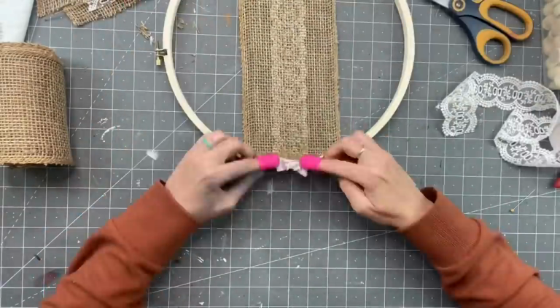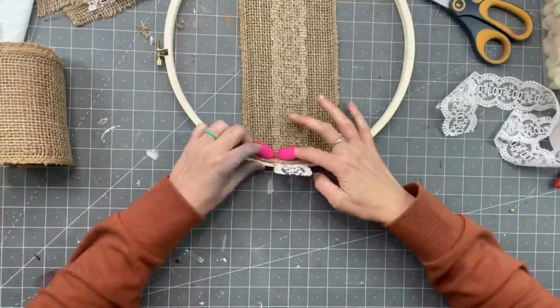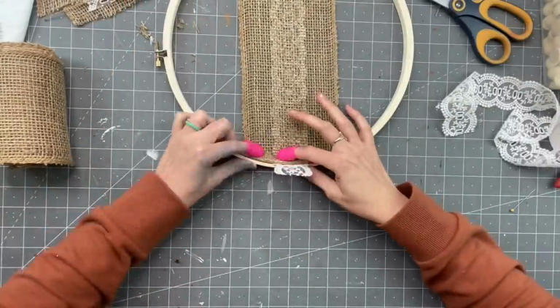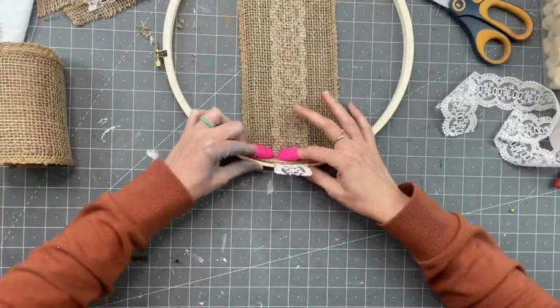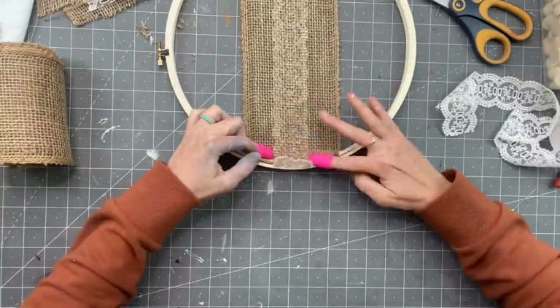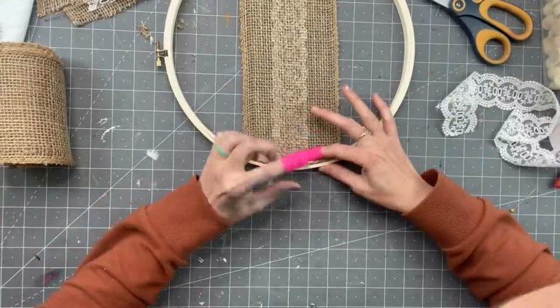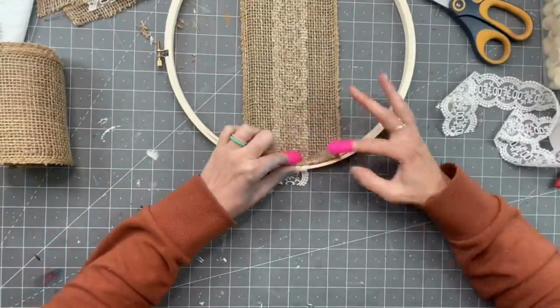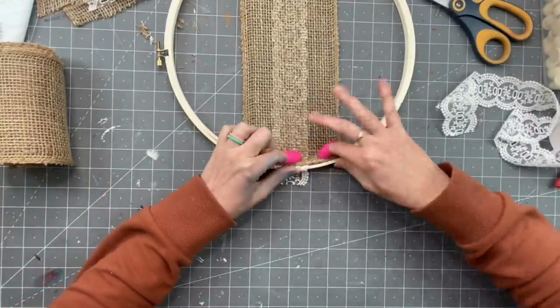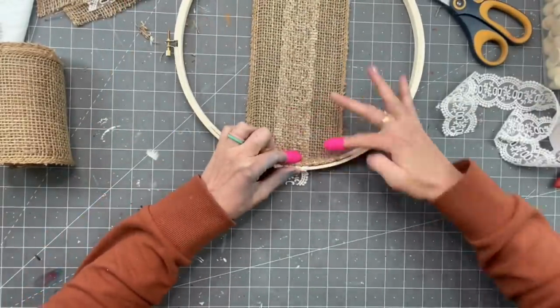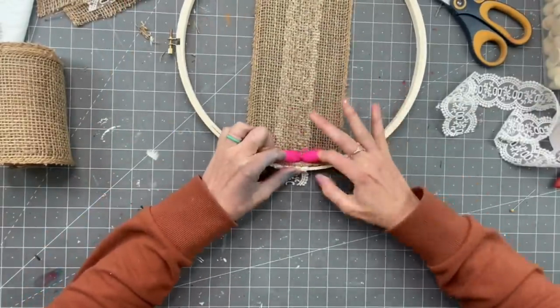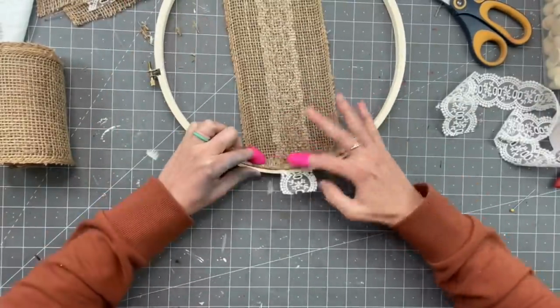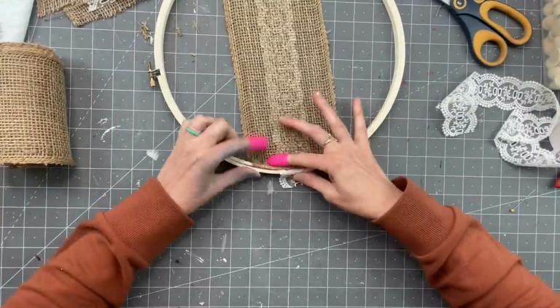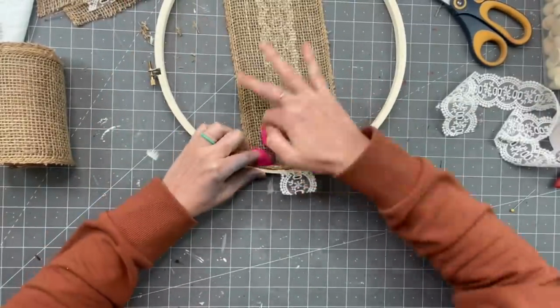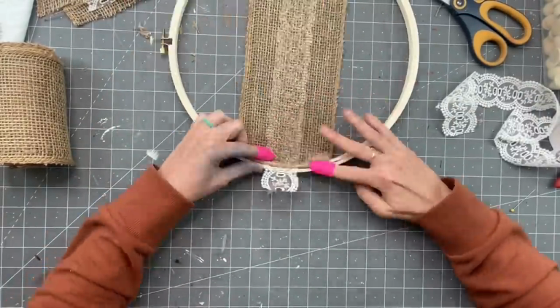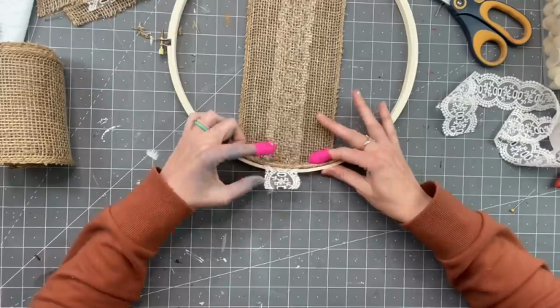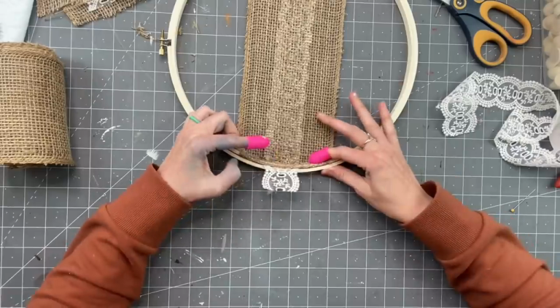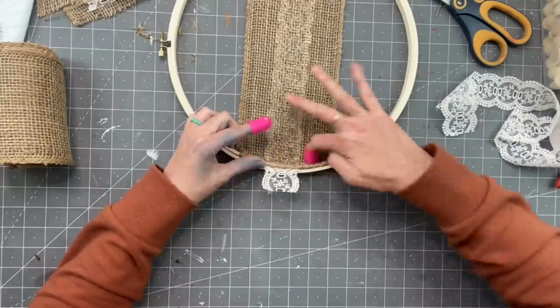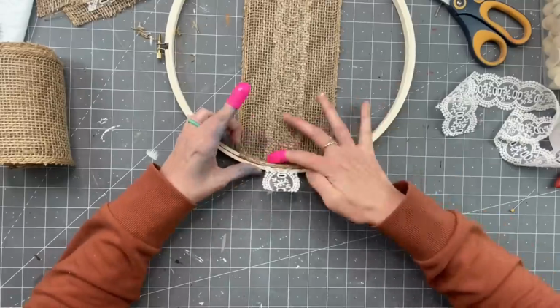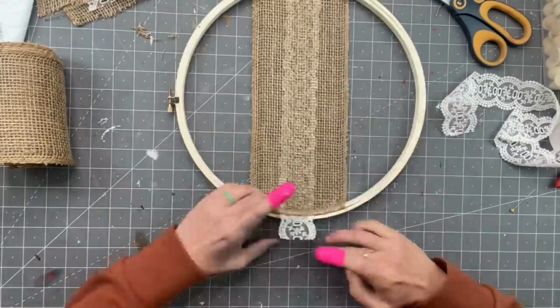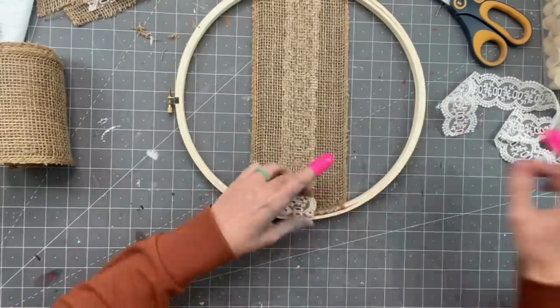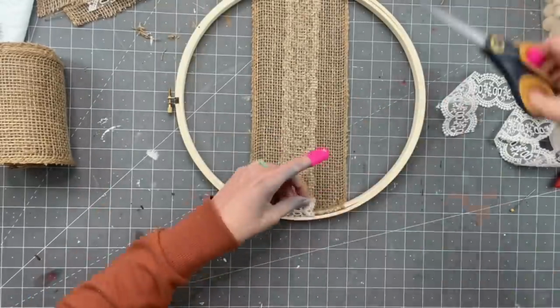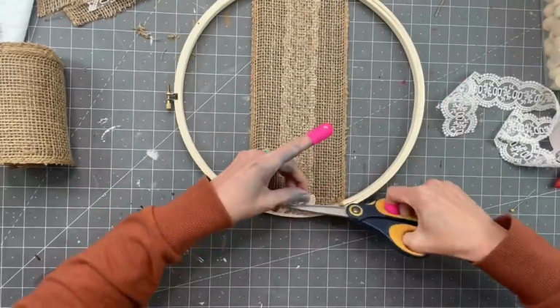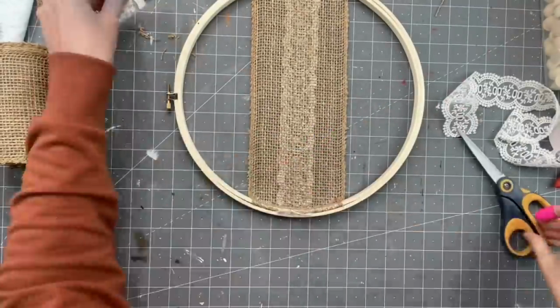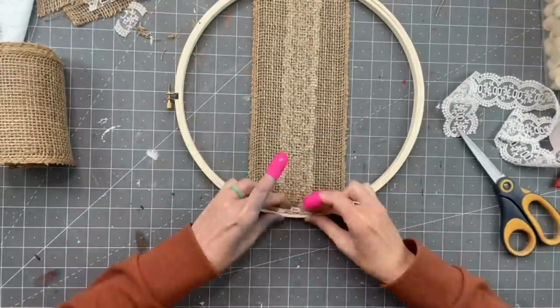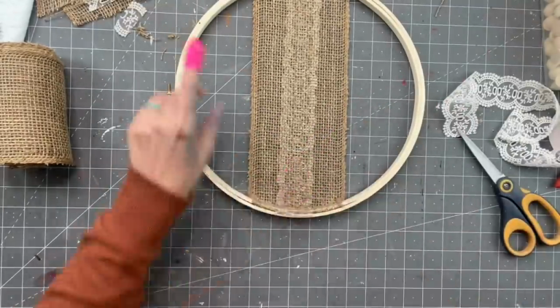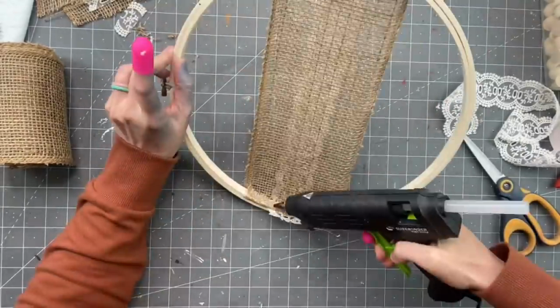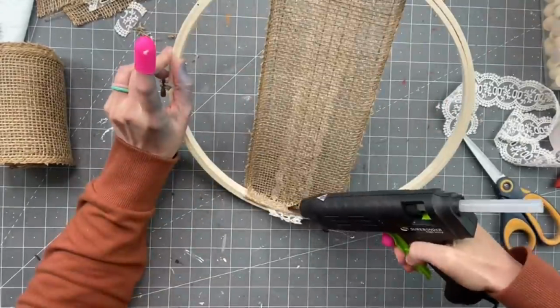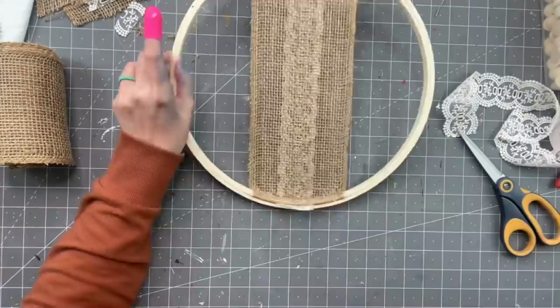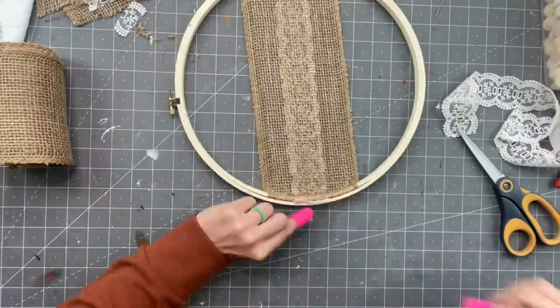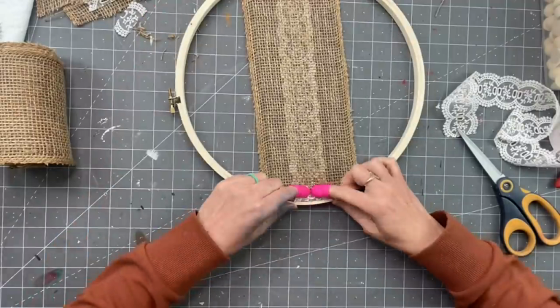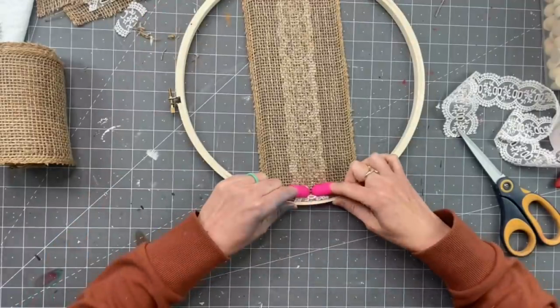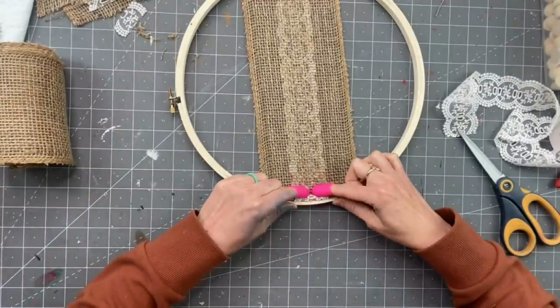Make sure to put finger protectors on. I even used the fingers that the finger protectors were on — I like to use the other fingers all the time.